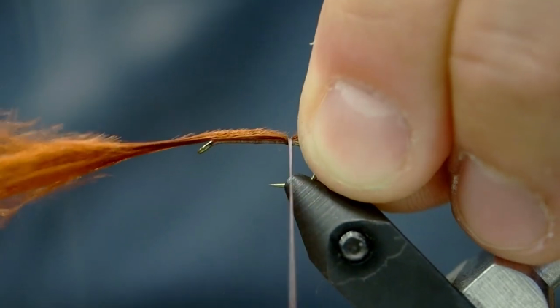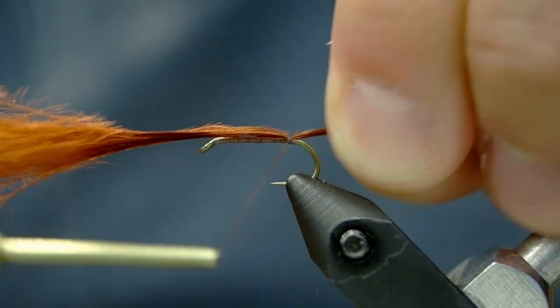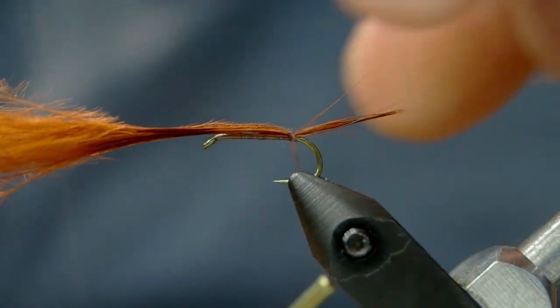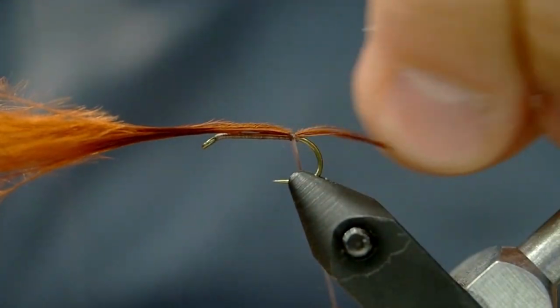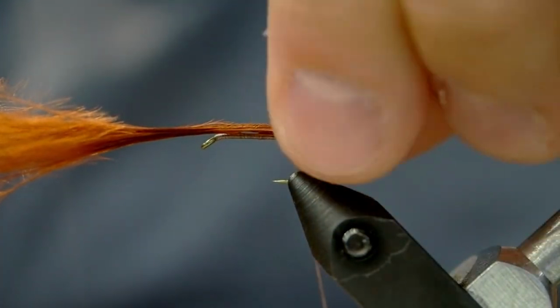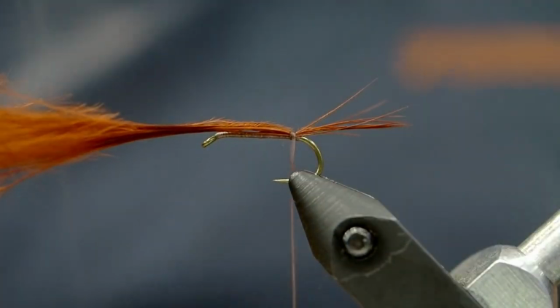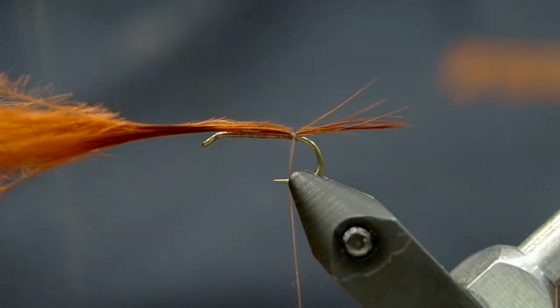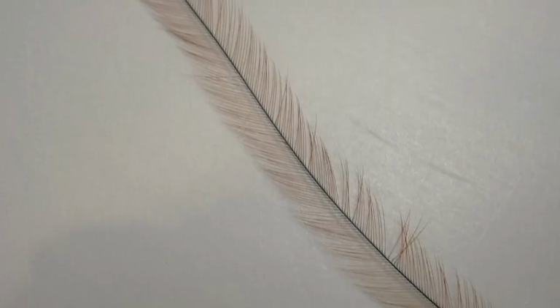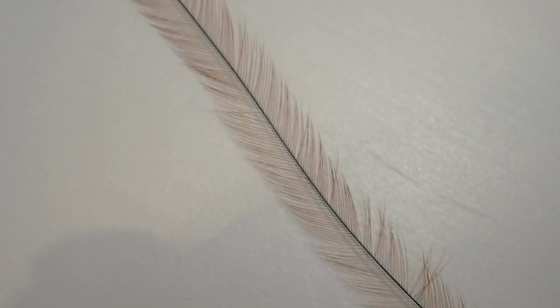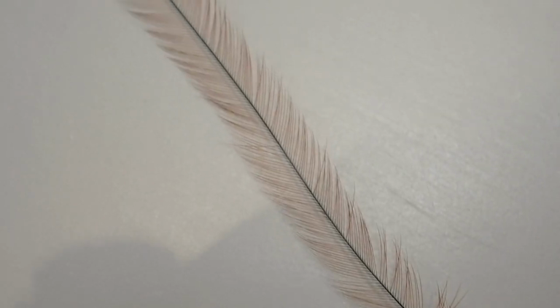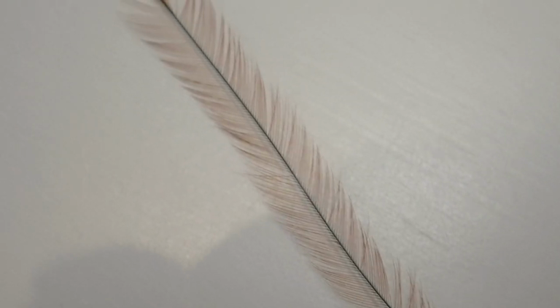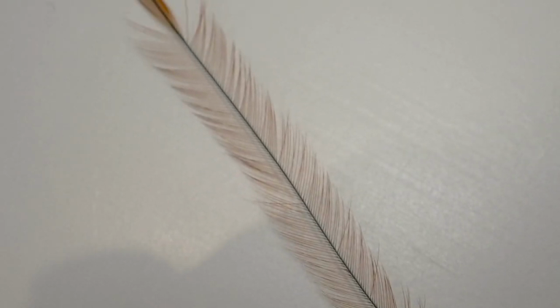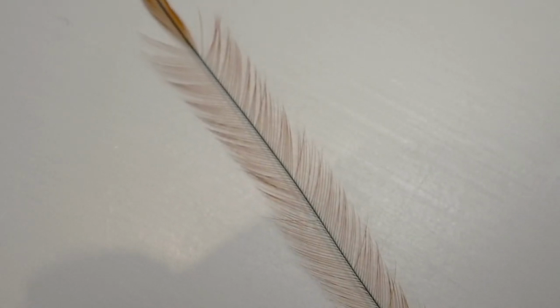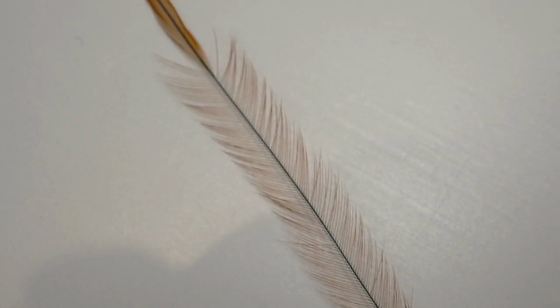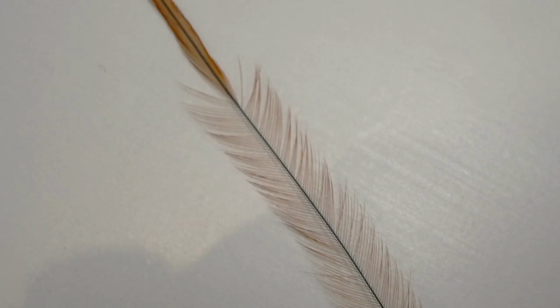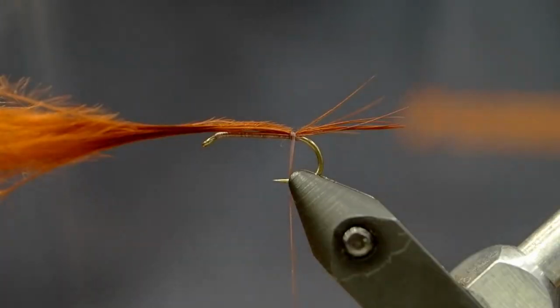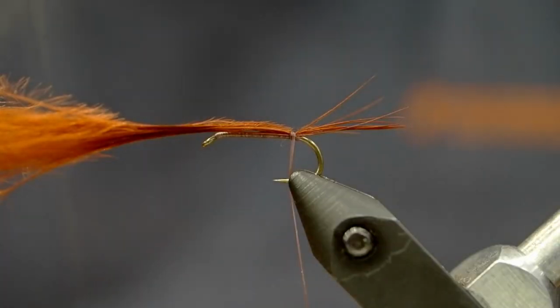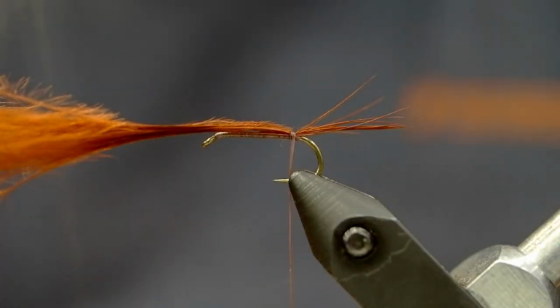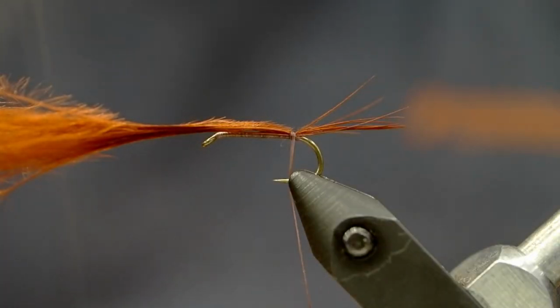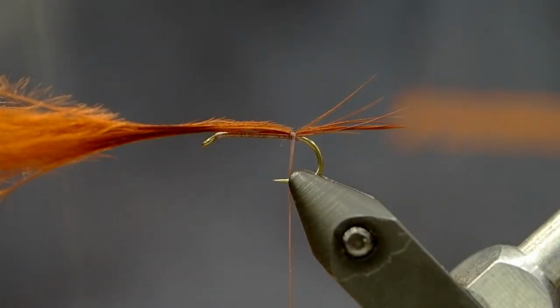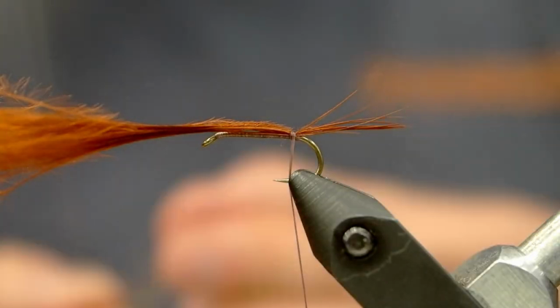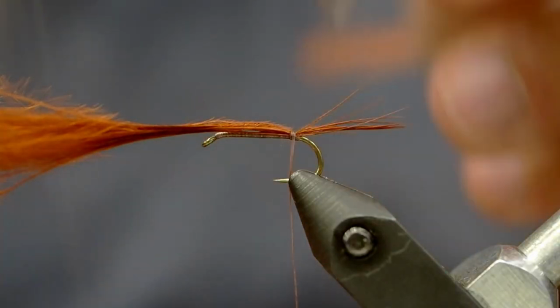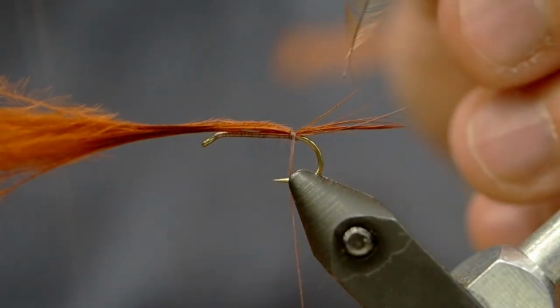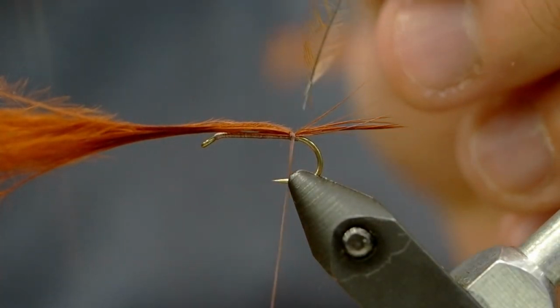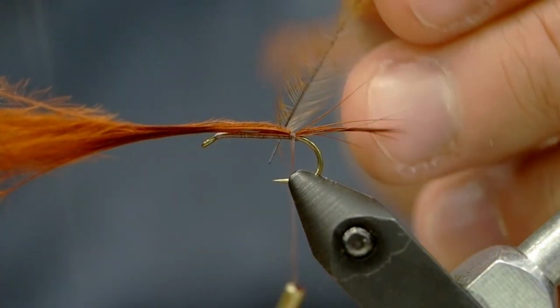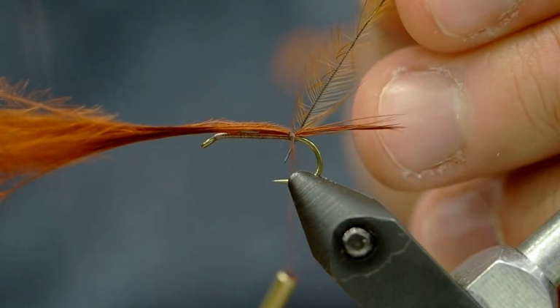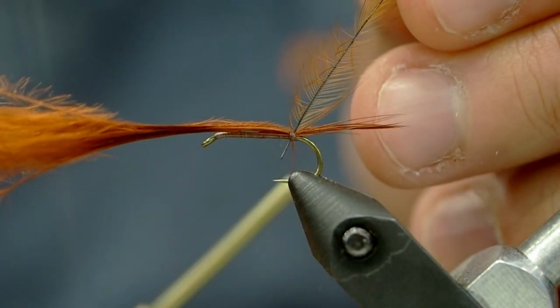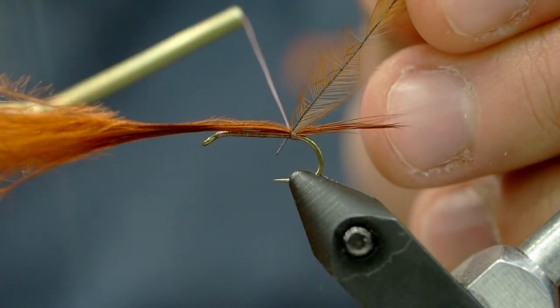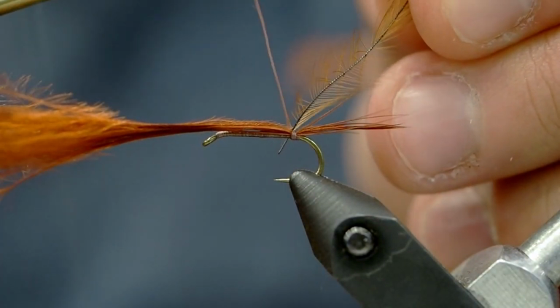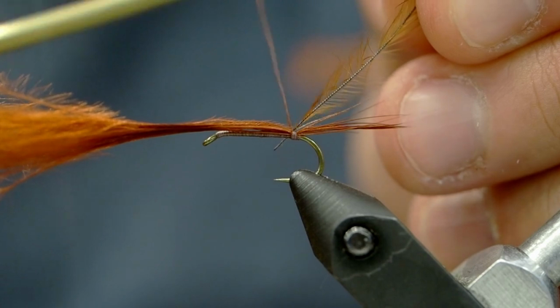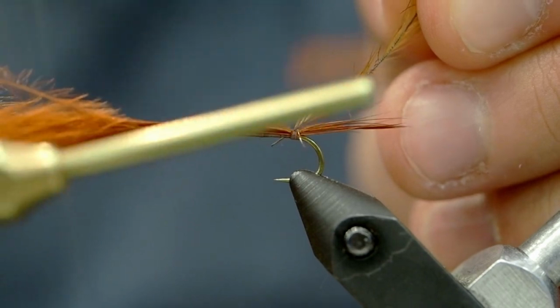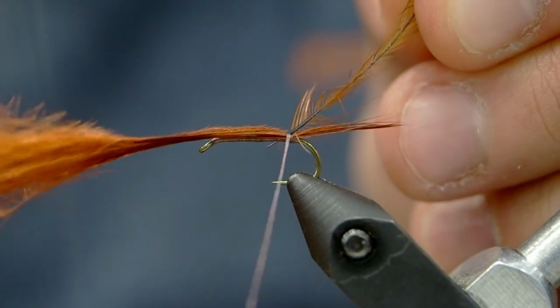I'm going to get this on to create a tail about the same length as the hook itself. Now we're going to tie this on with a couple wraps and then we're going to put a hackle on here. This is a ginger hackle. Typically I'll tie these flies in a tan color for the Bow River but we're going to go with this brown color today.